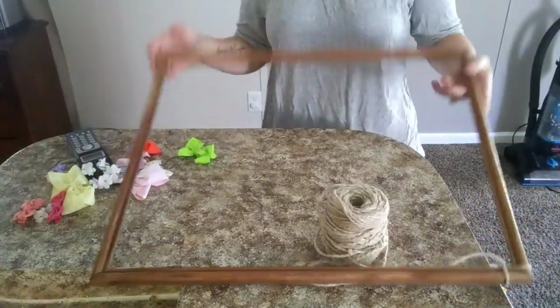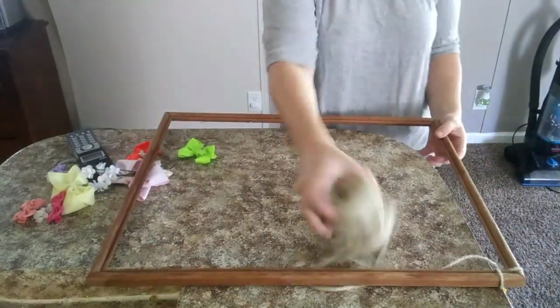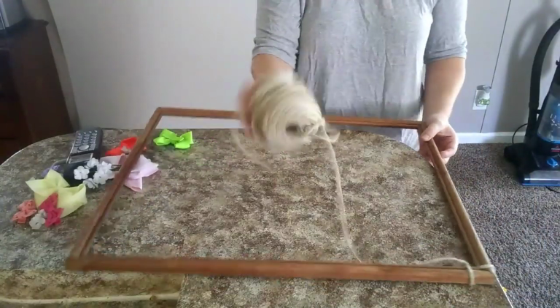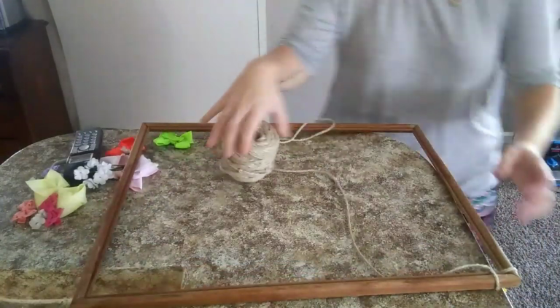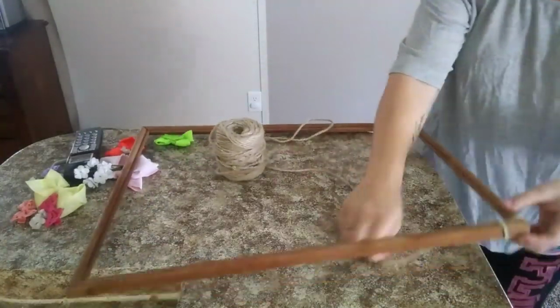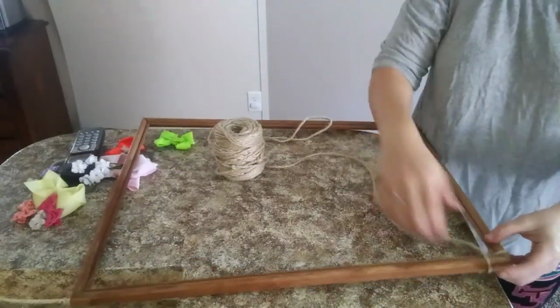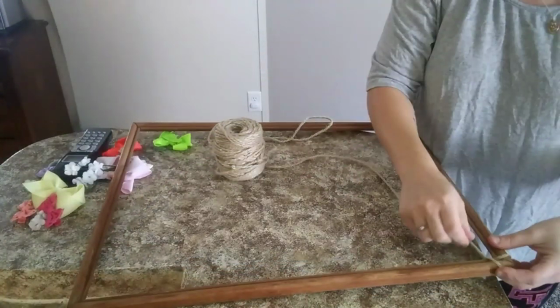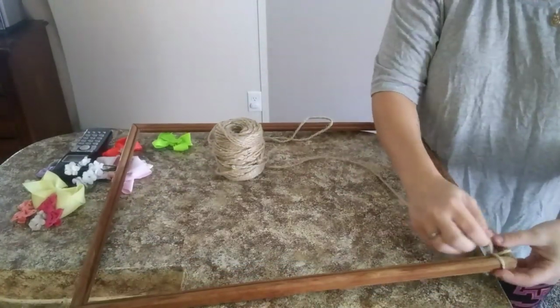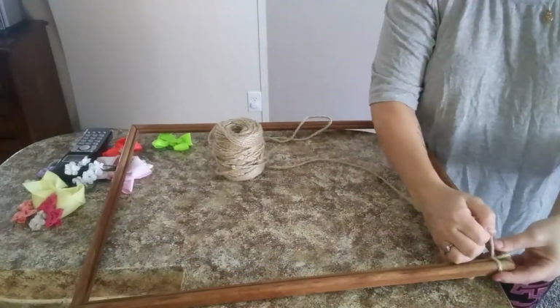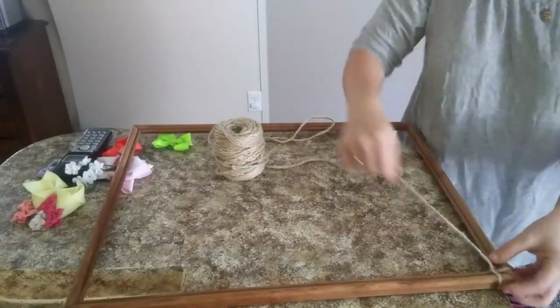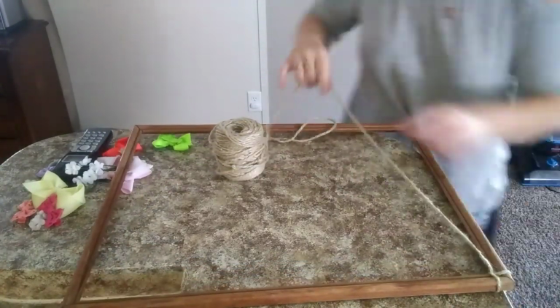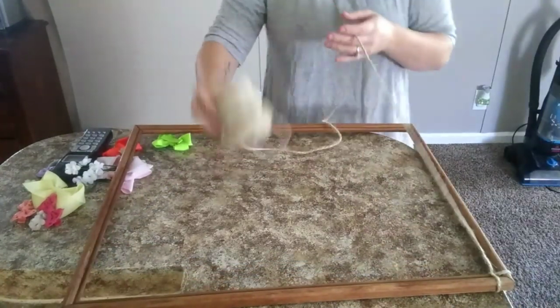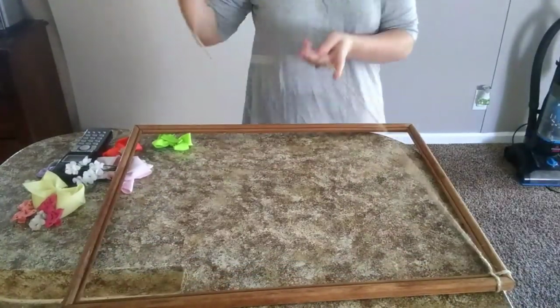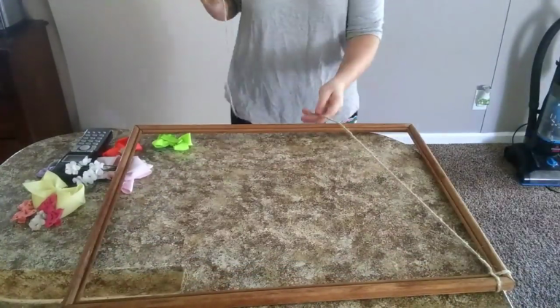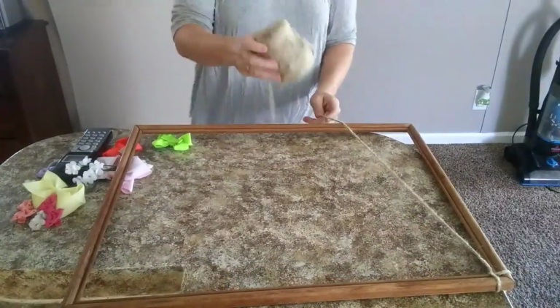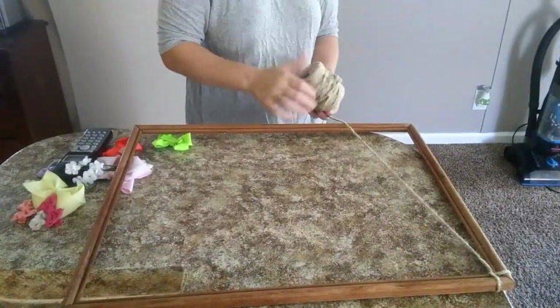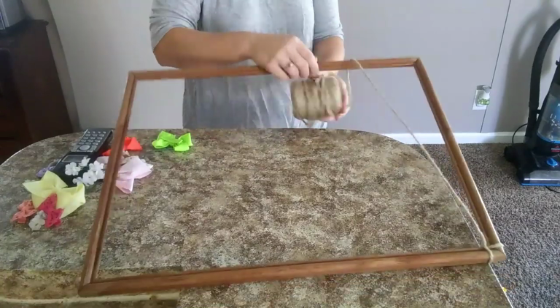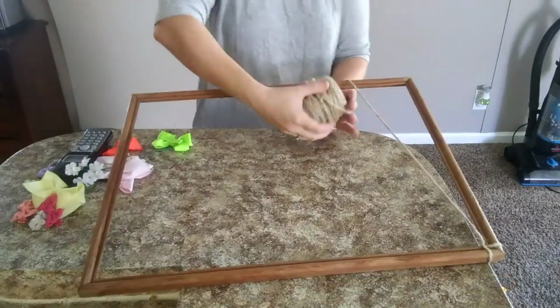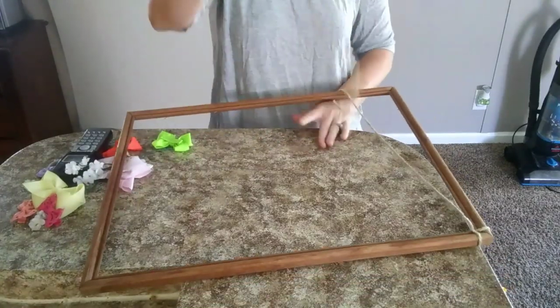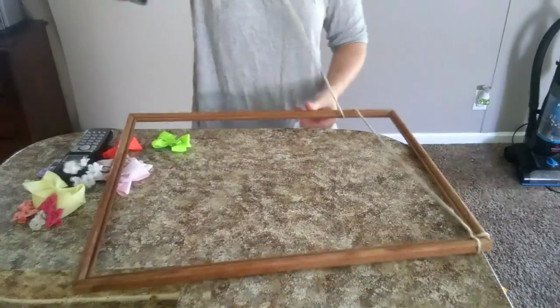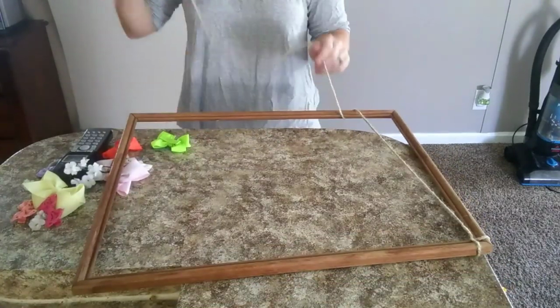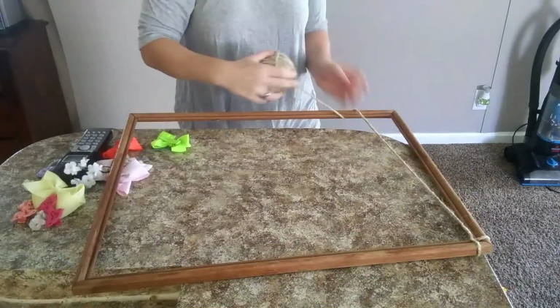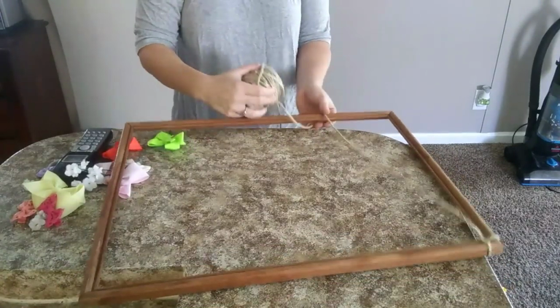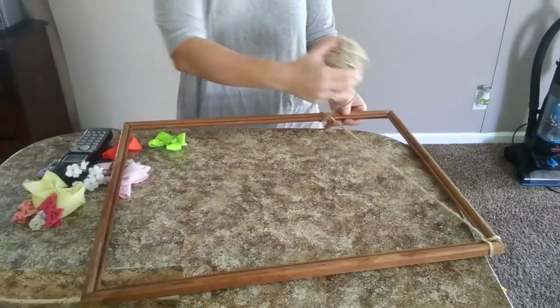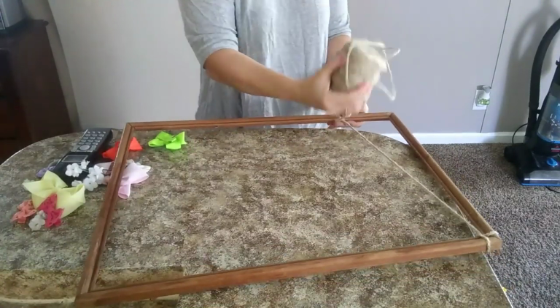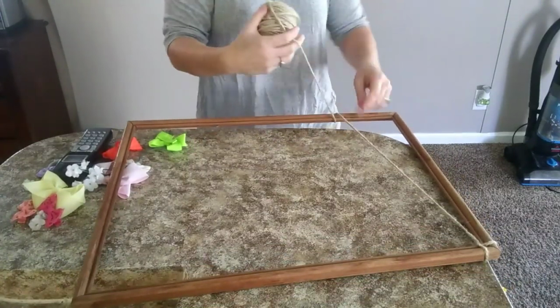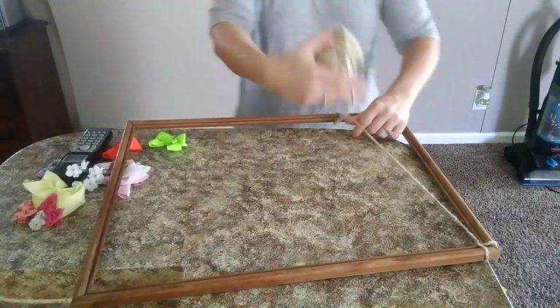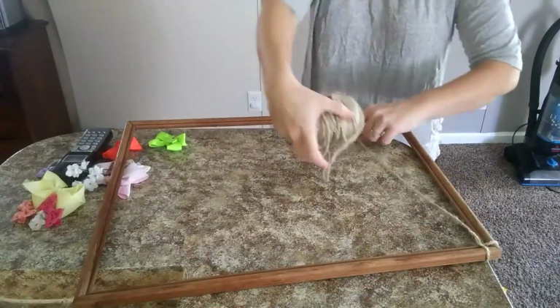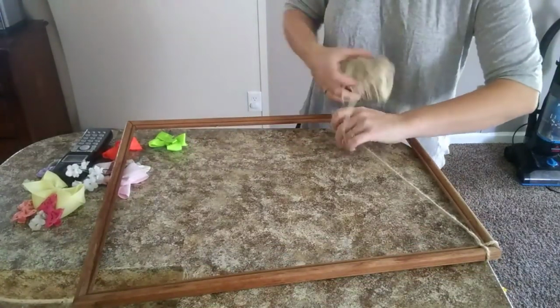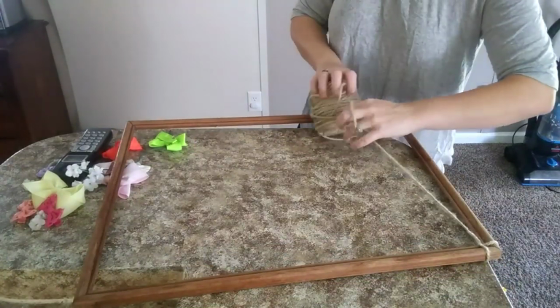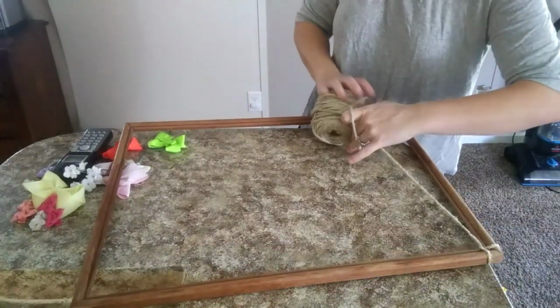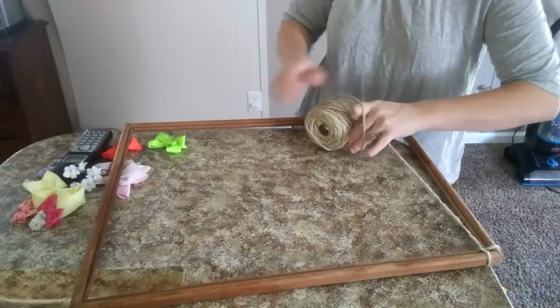Hey everyone, welcome back to my channel. So today's video I'm going to share with you how I made my daughter's little rustic bow holder. This is just a super easy project that I came up with.